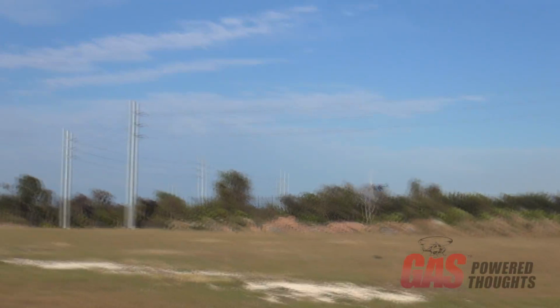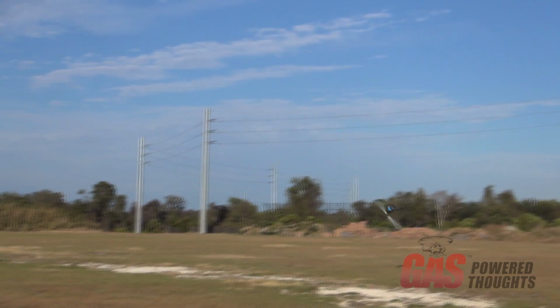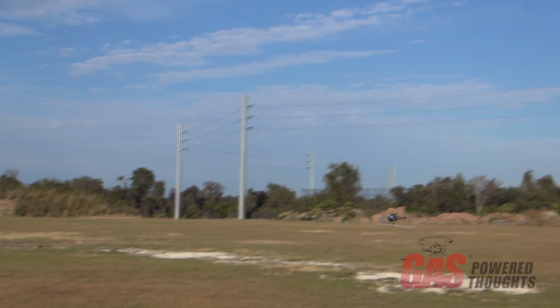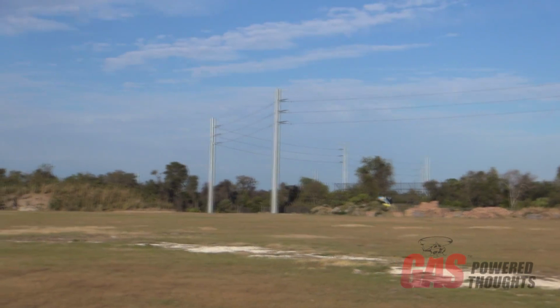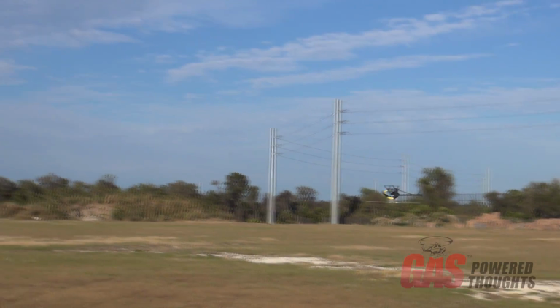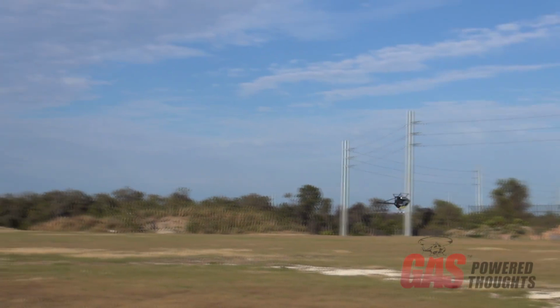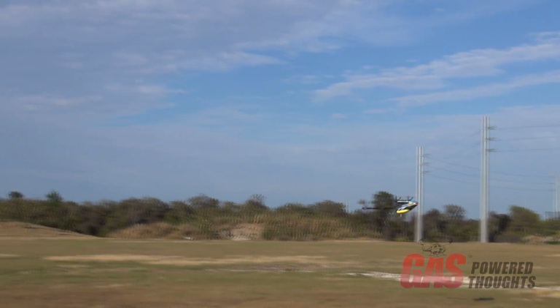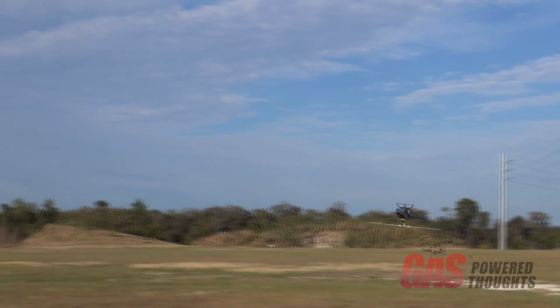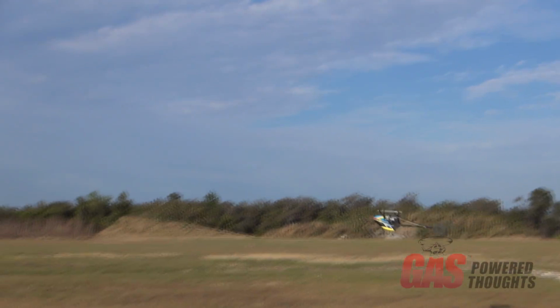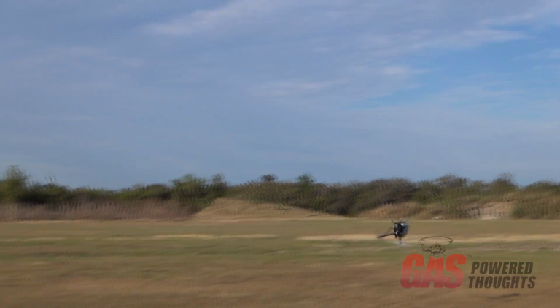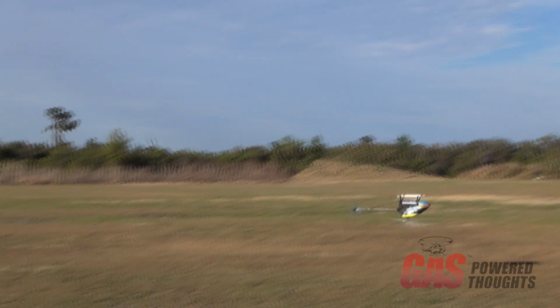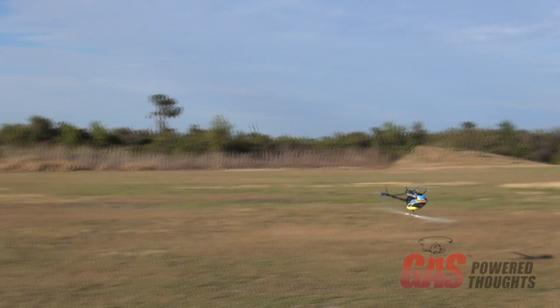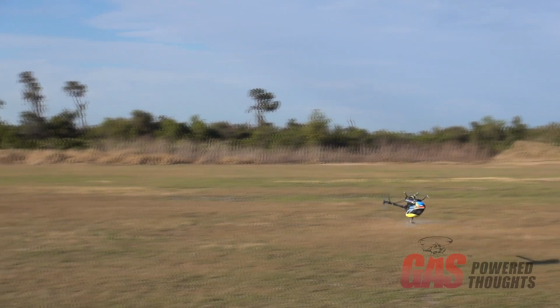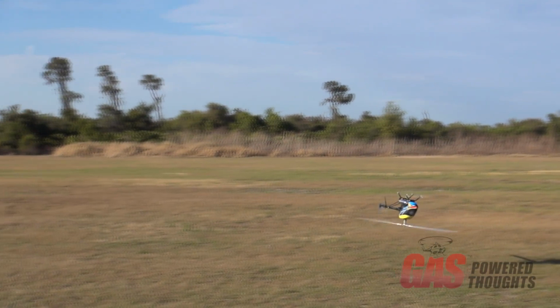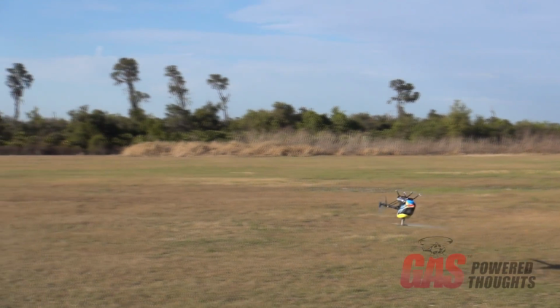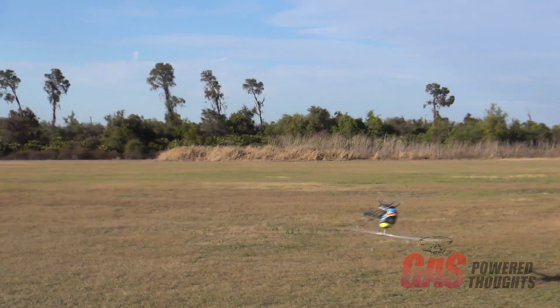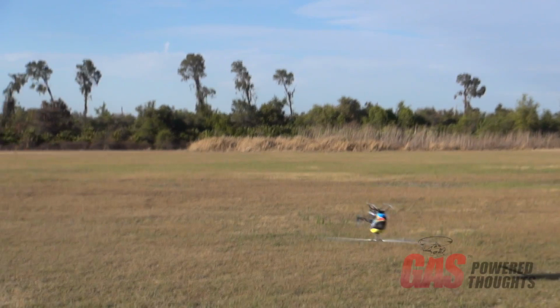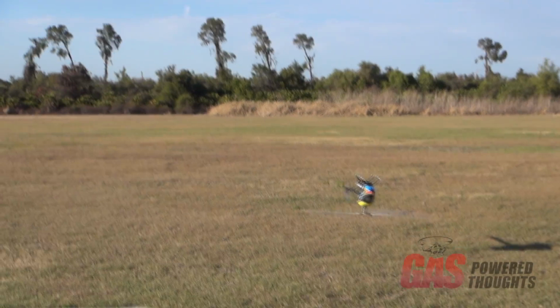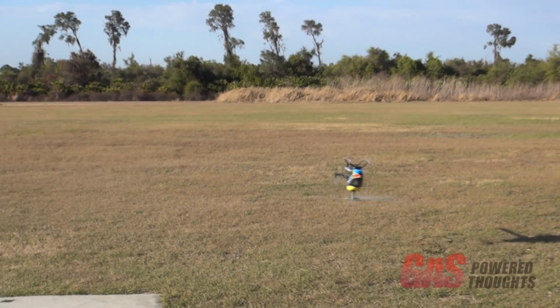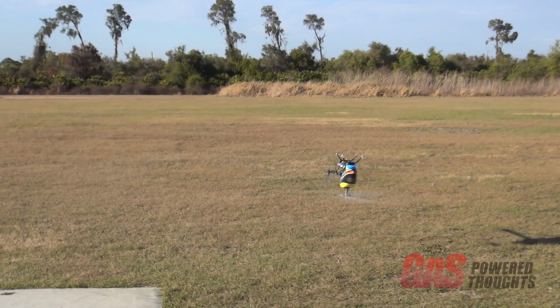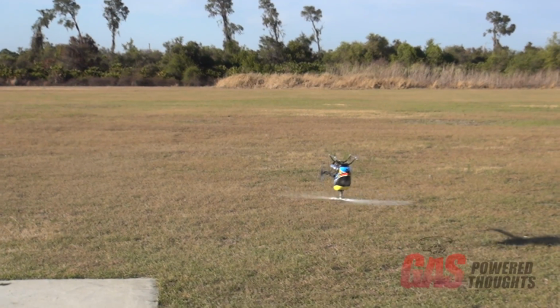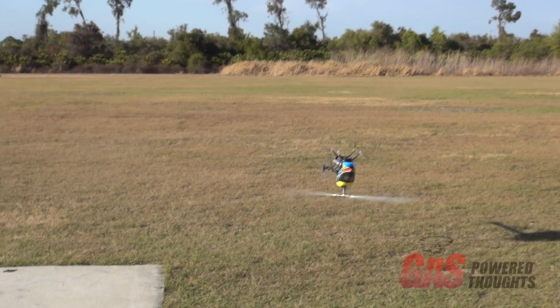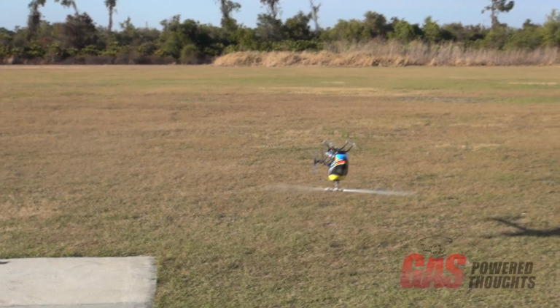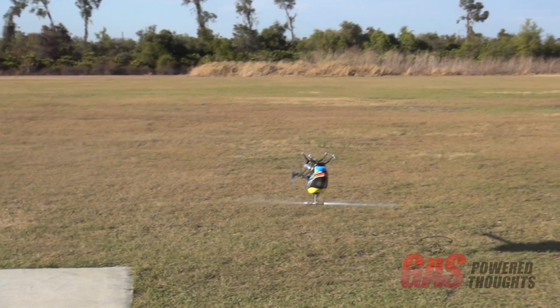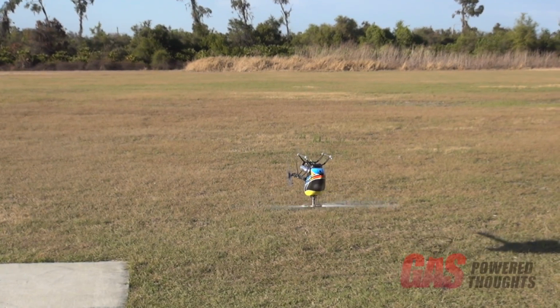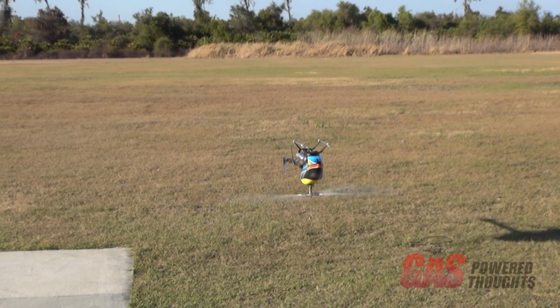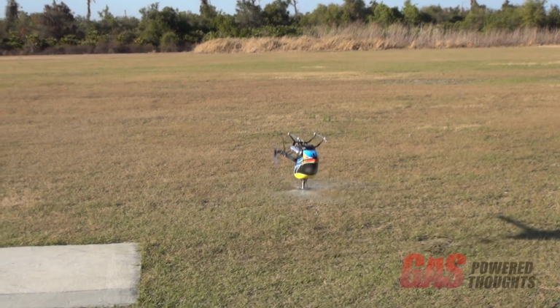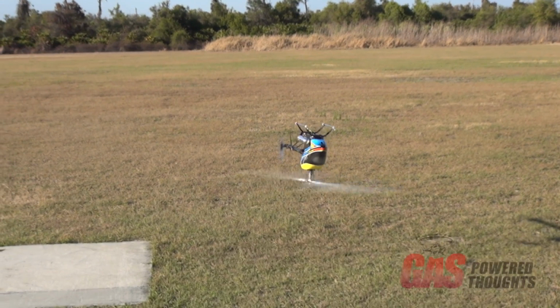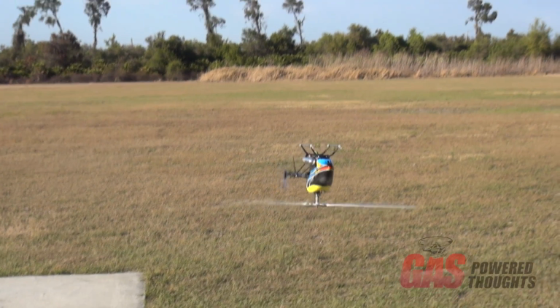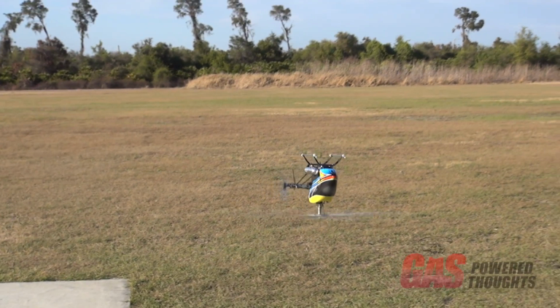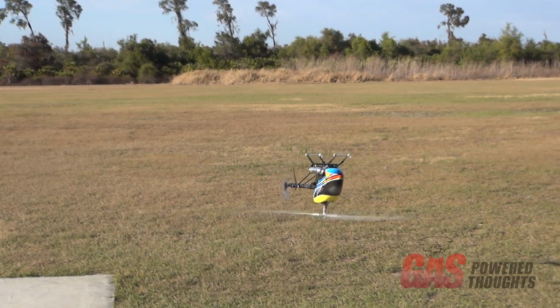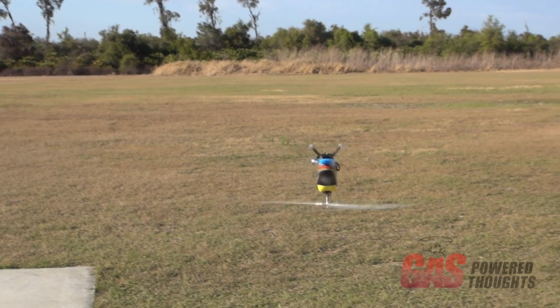Pretty smooth here, even in a hover. We got a little bit of a shake here, but just a tuning thing, I guess. I'm not a gasser expert, but for a plug-and-play motor, not half bad. I'd be happy with that.